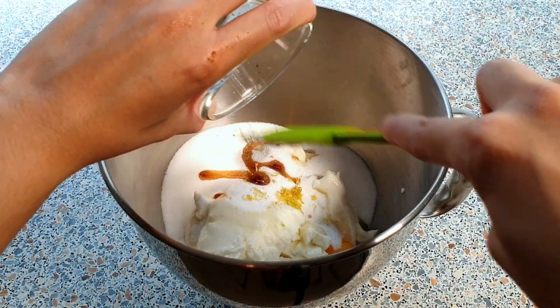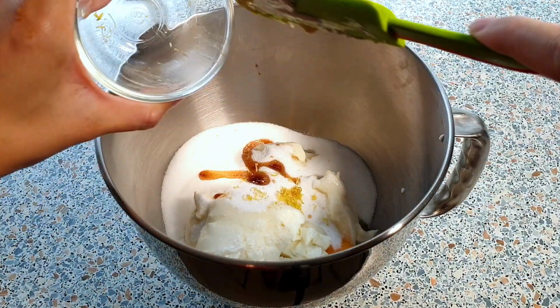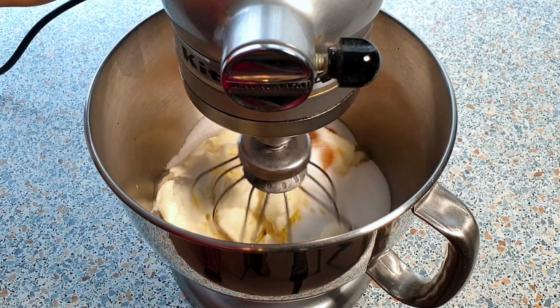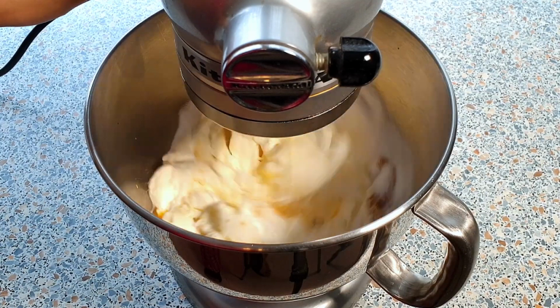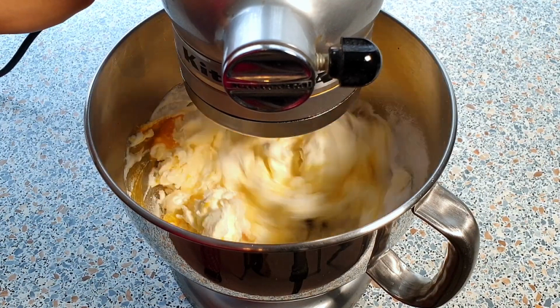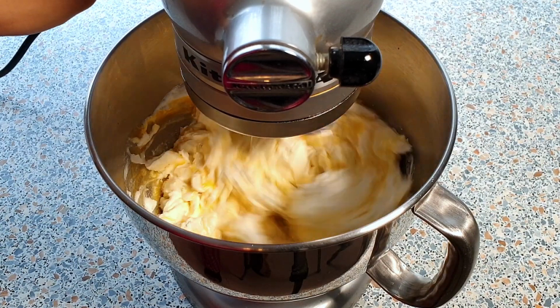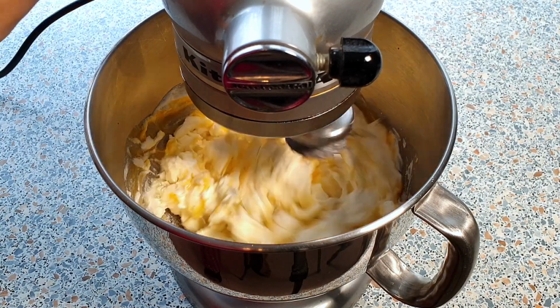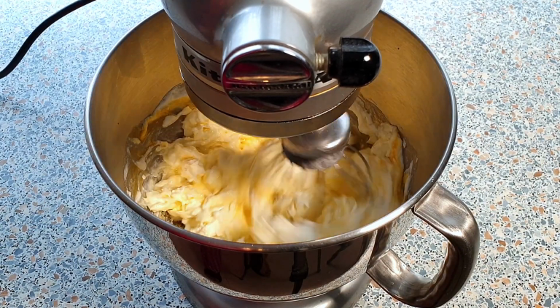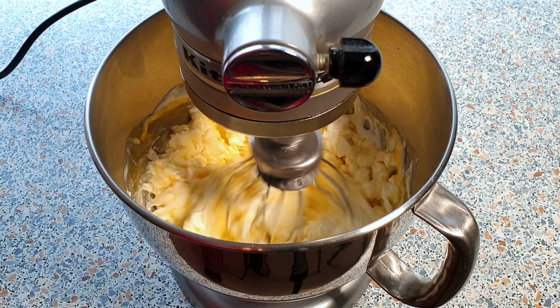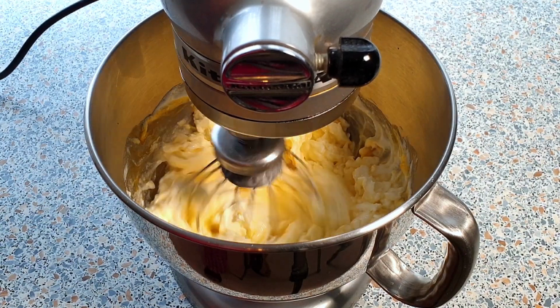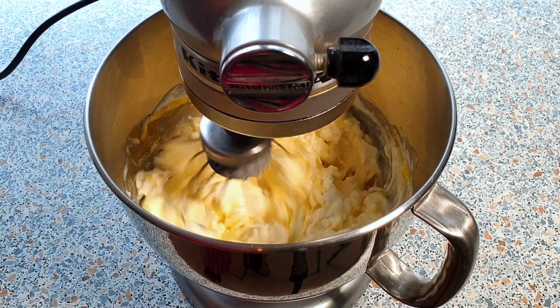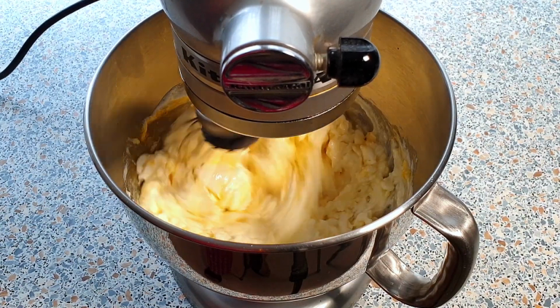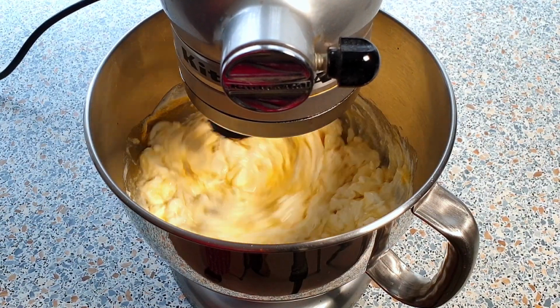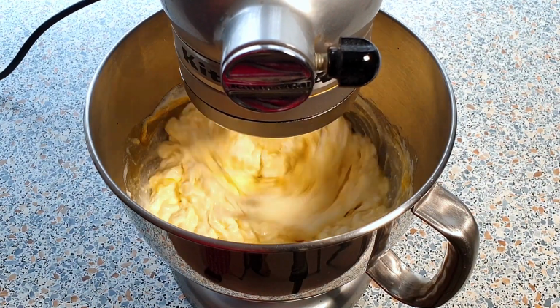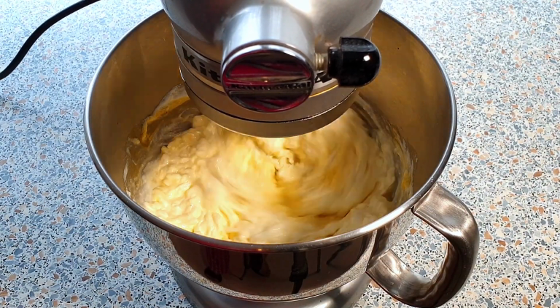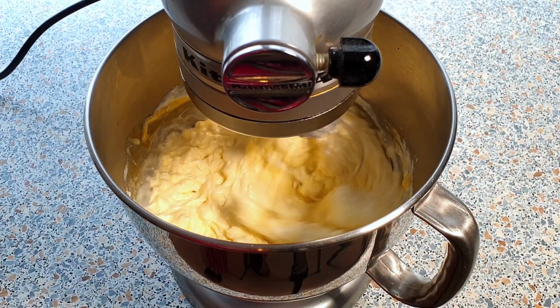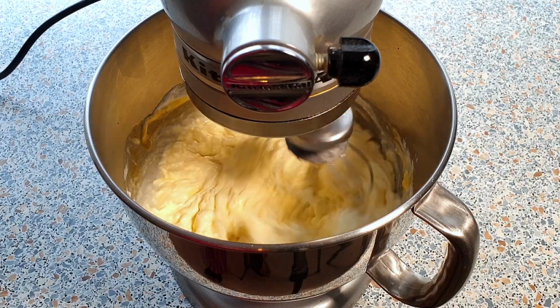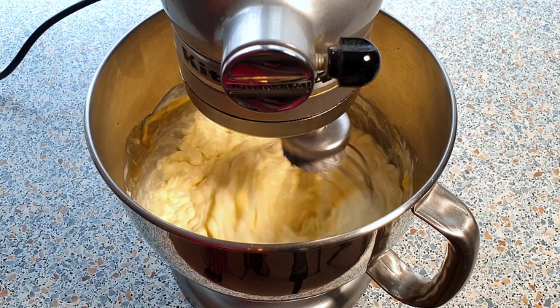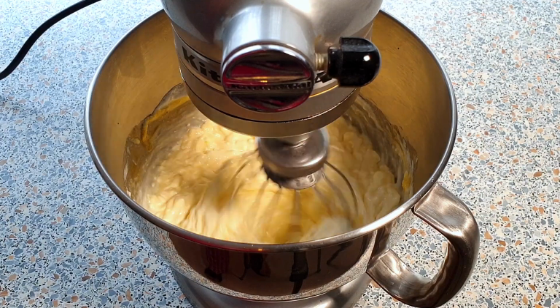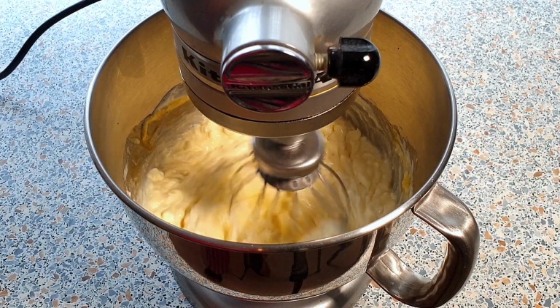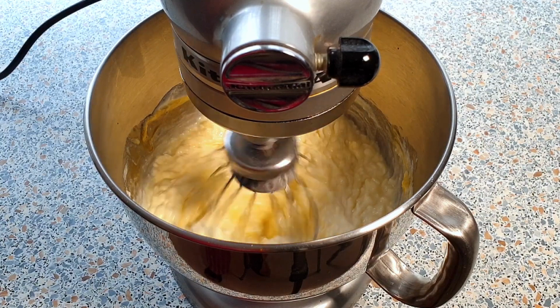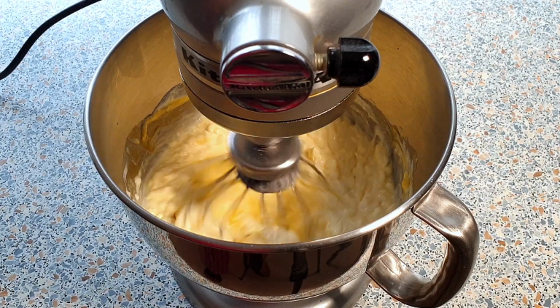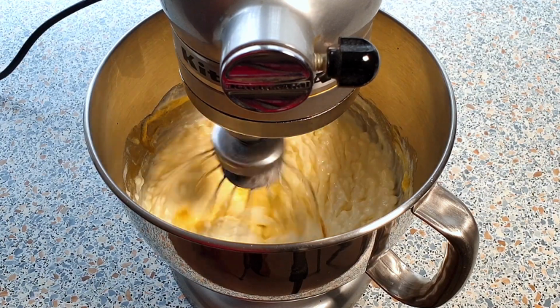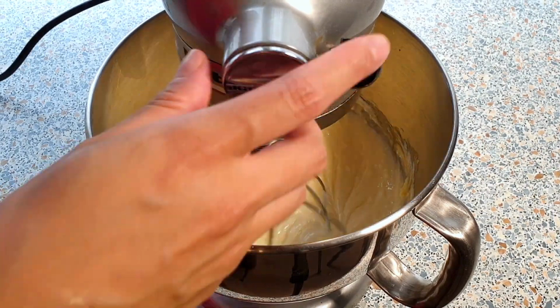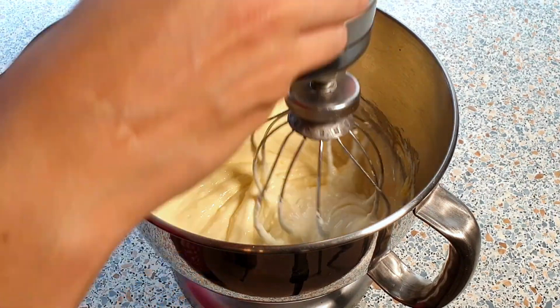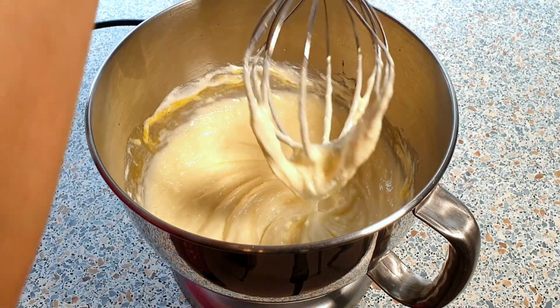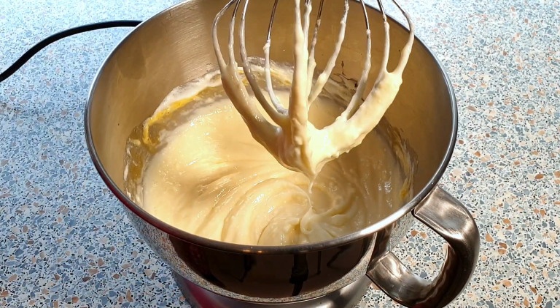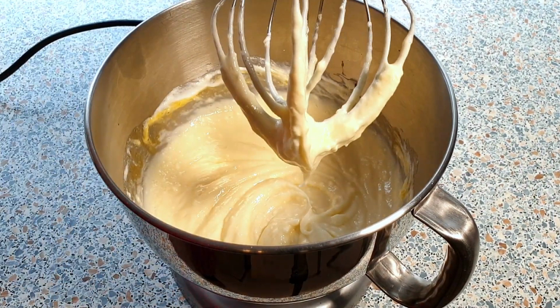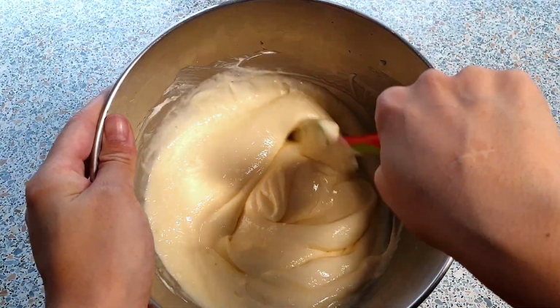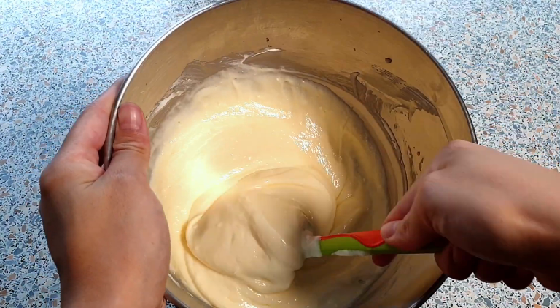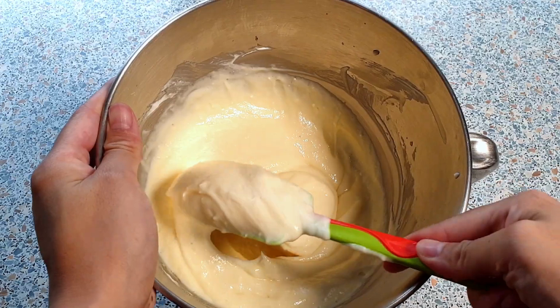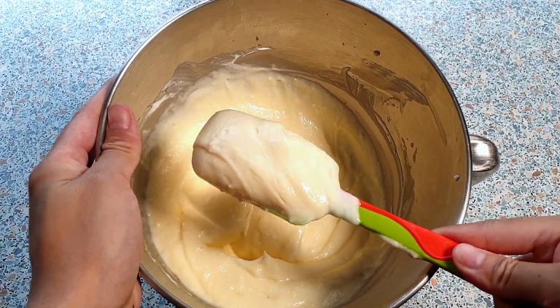Beat this on medium high speed just until everything is well combined. Please do not over mix this or else the cheesecake might crack in the oven. This is the consistency we are looking for.